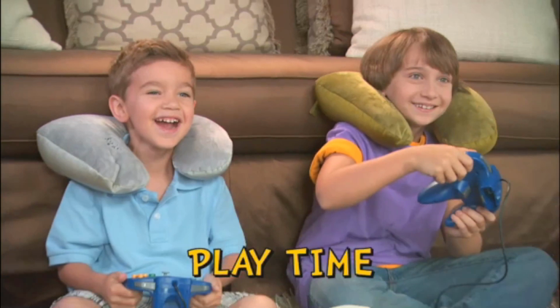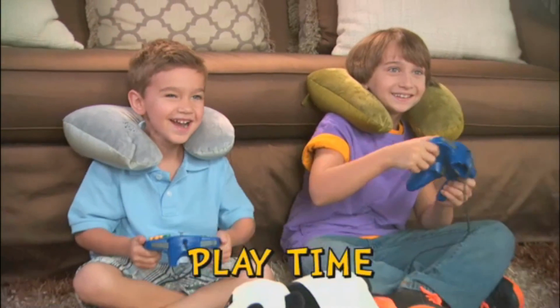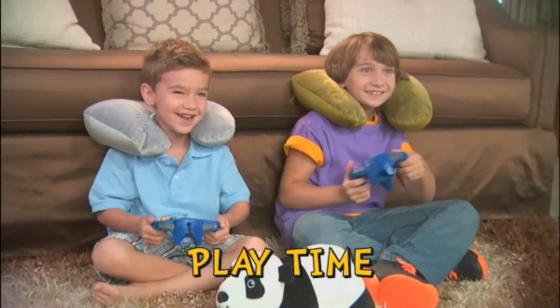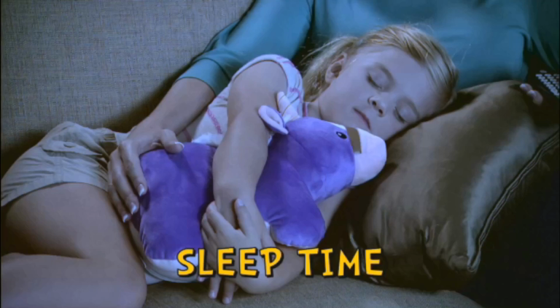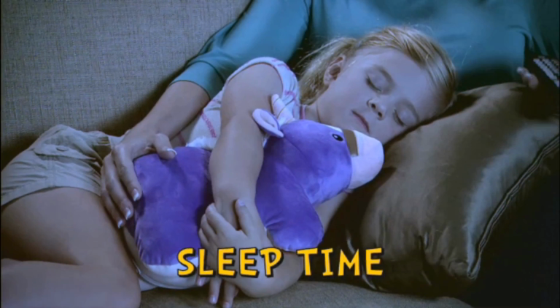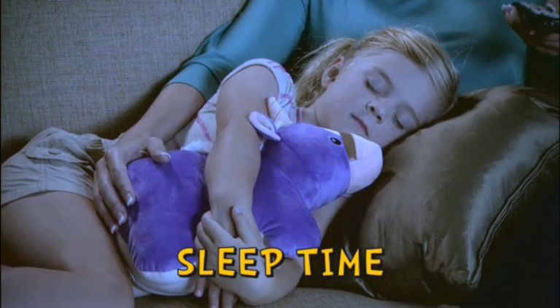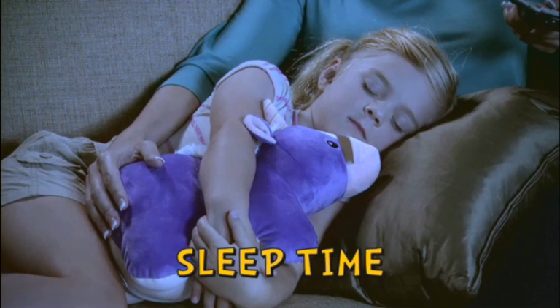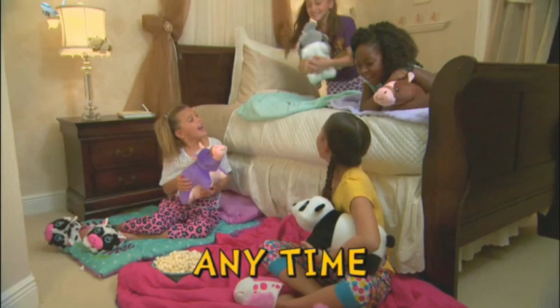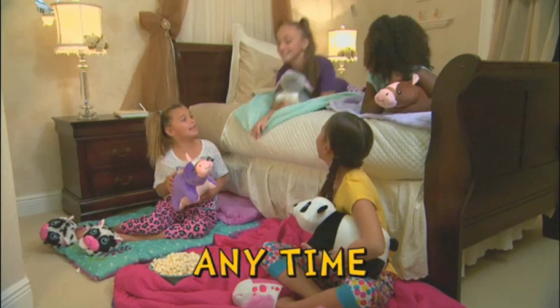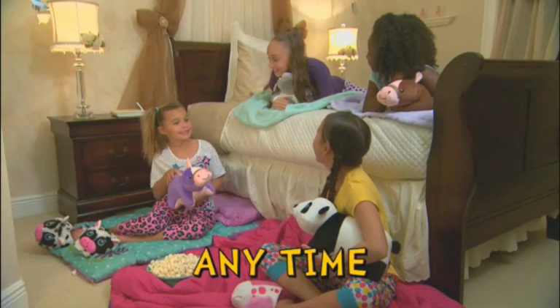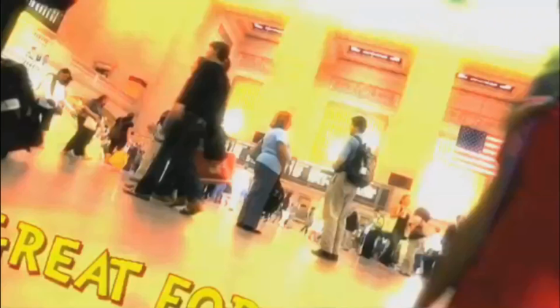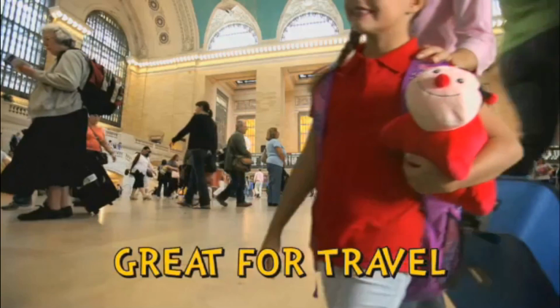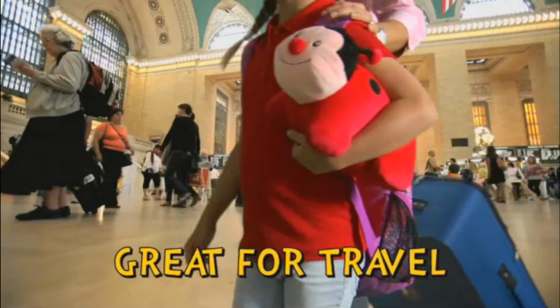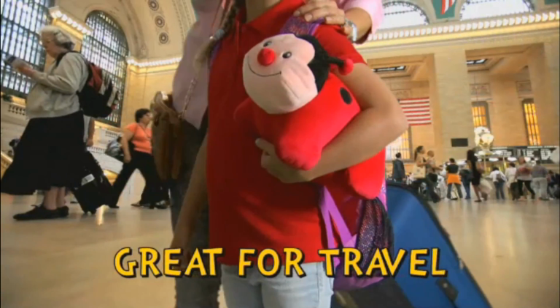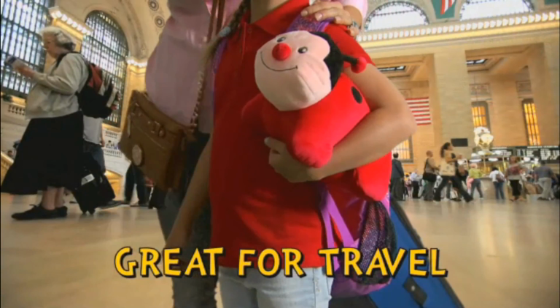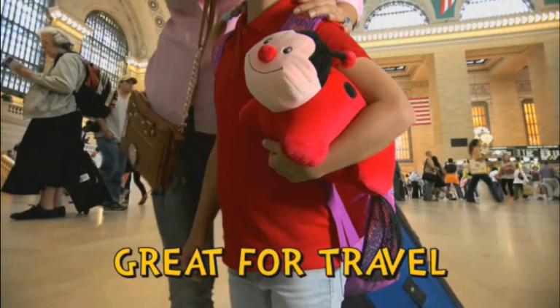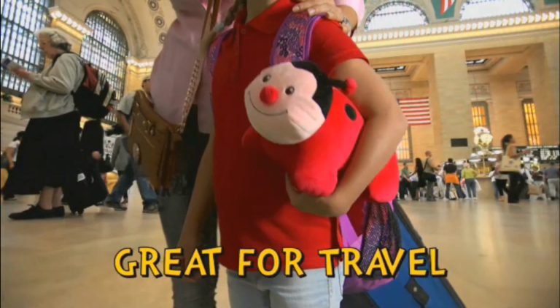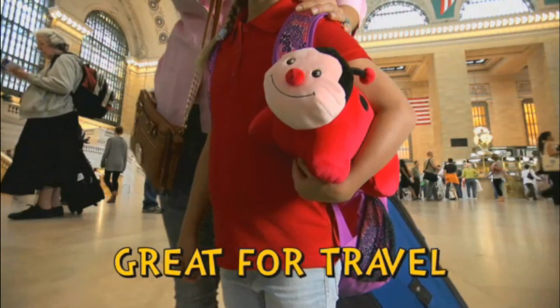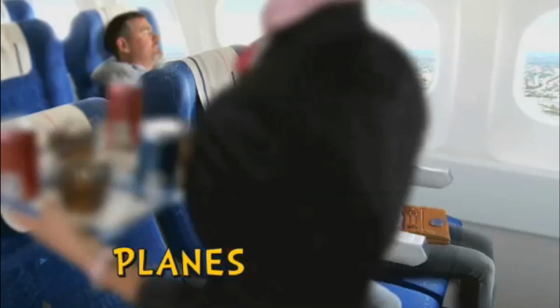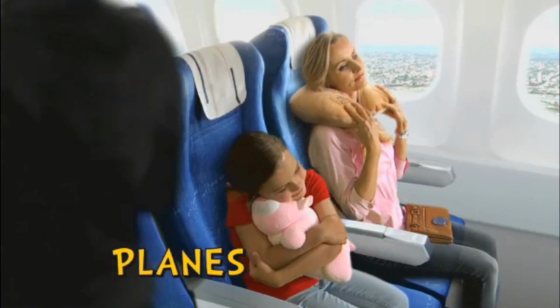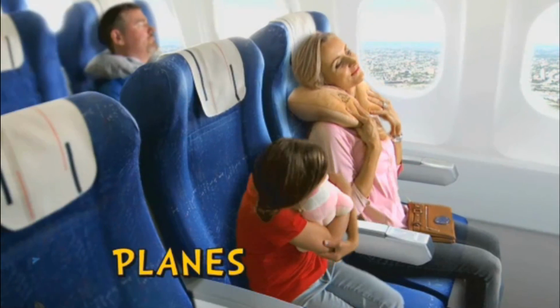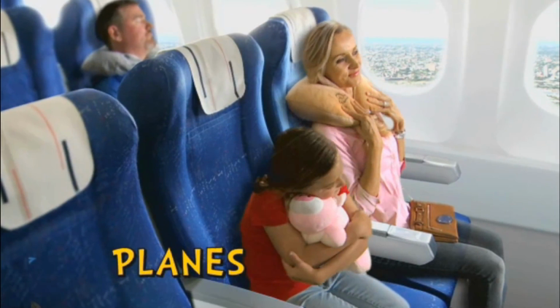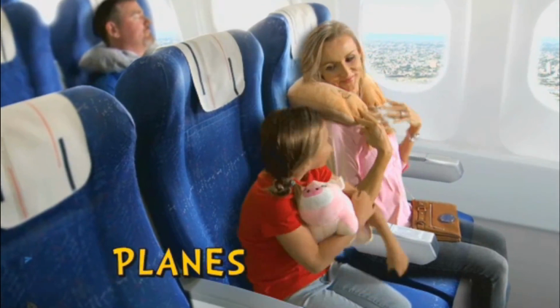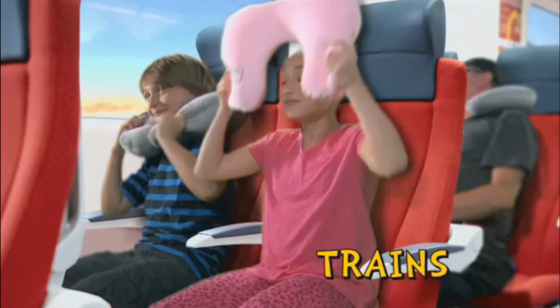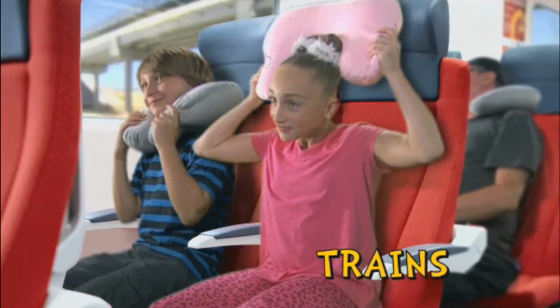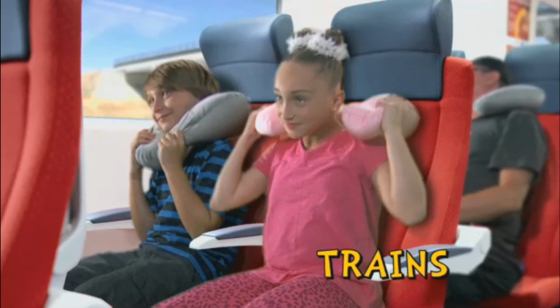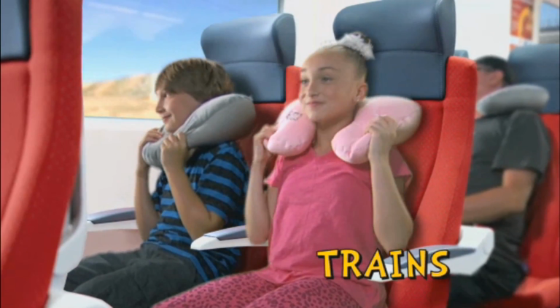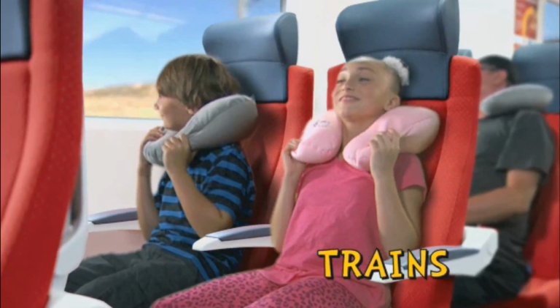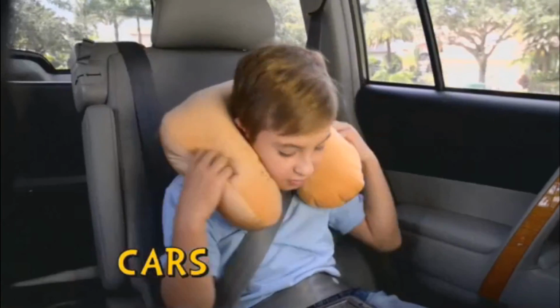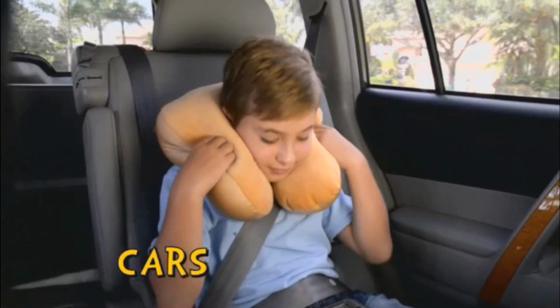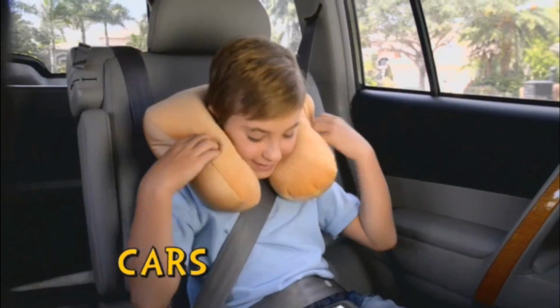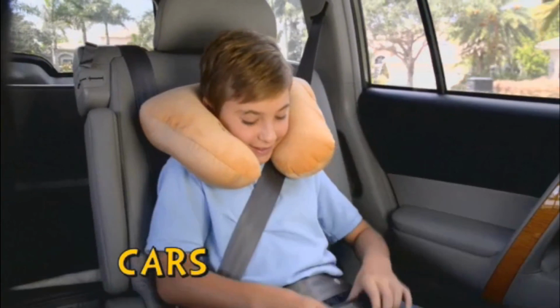For playtime, for sleep time, for any time — Neck Nappers are a great traveling companion. They're perfect on planes, great on trains, and a must for cars.